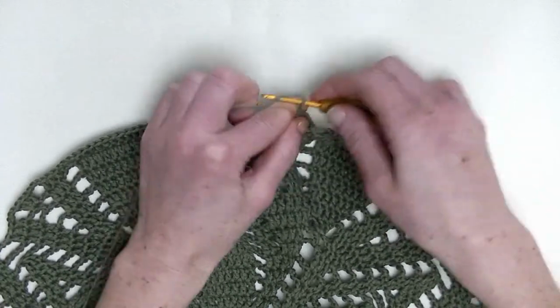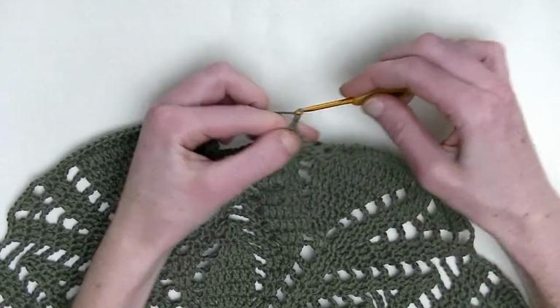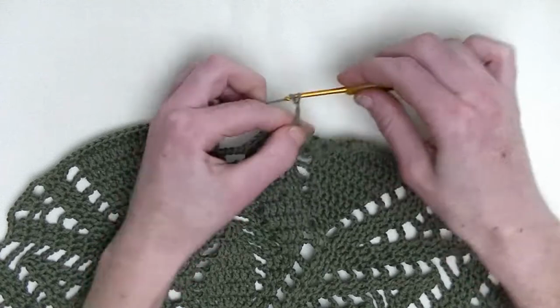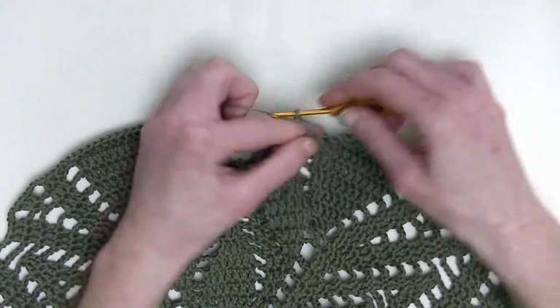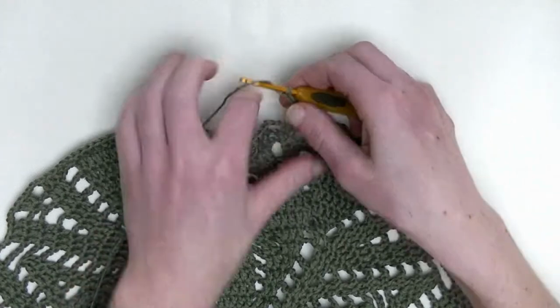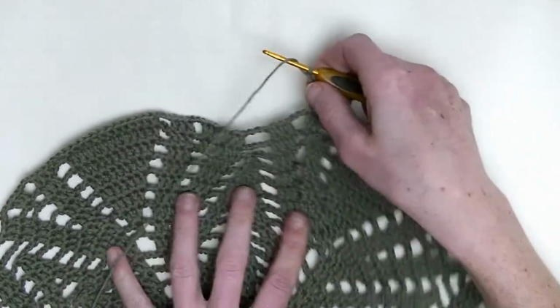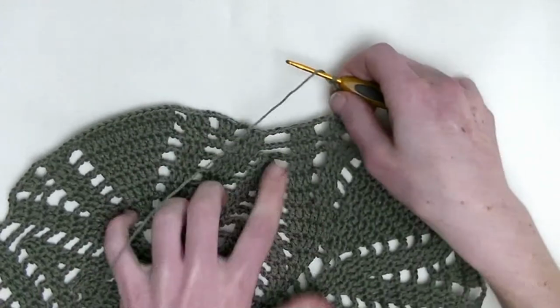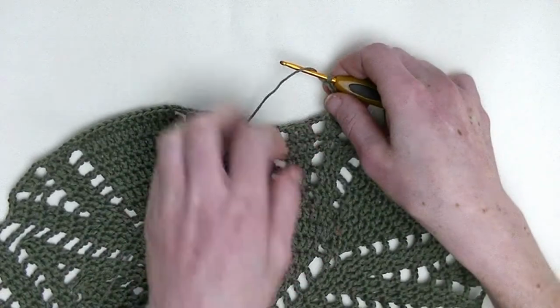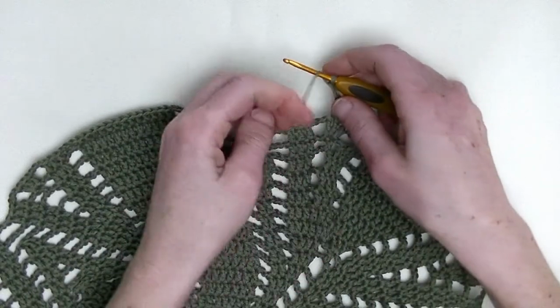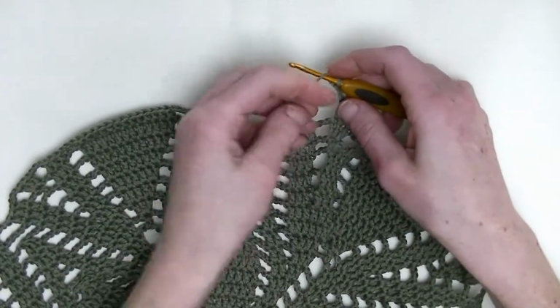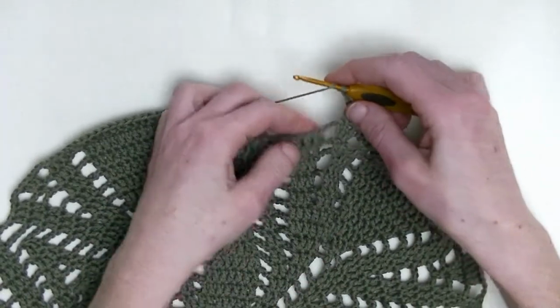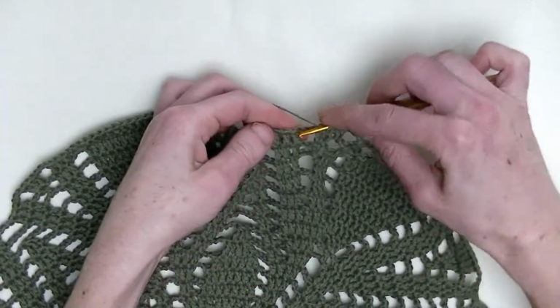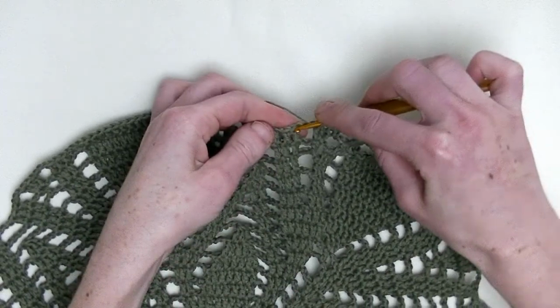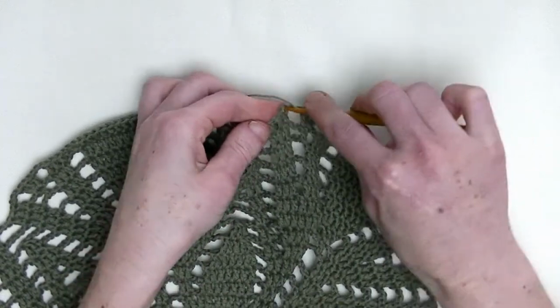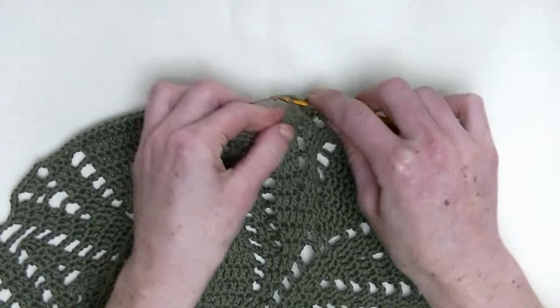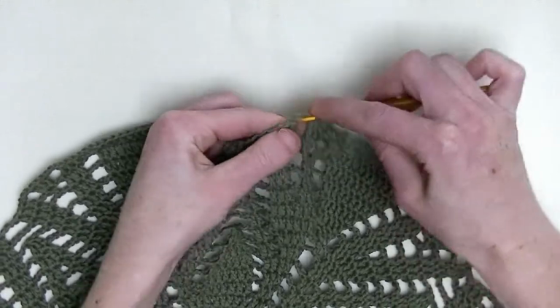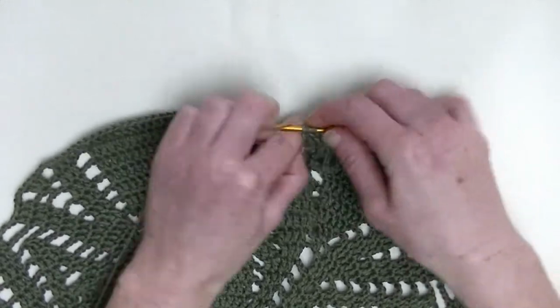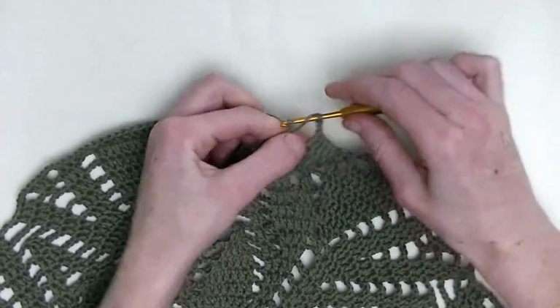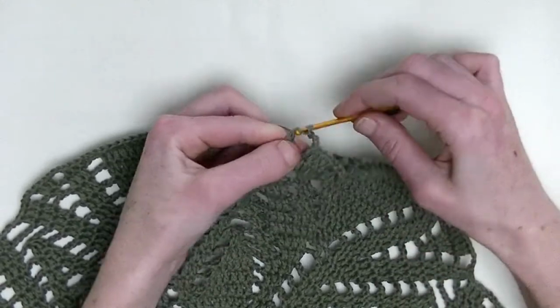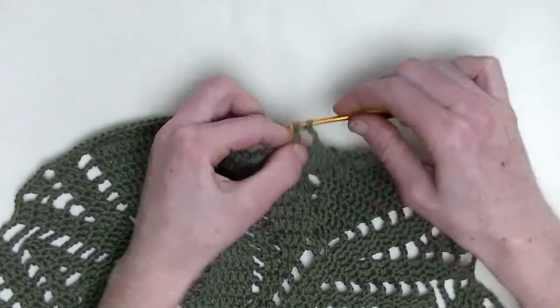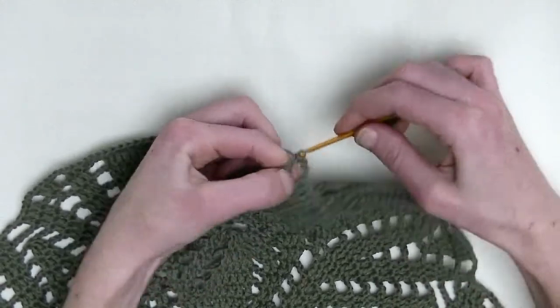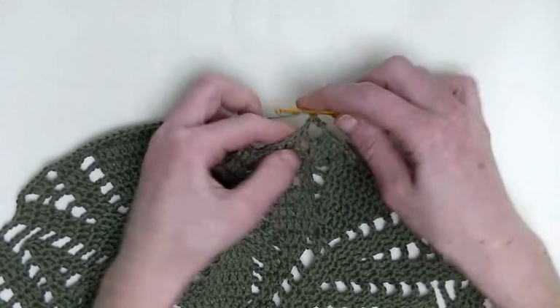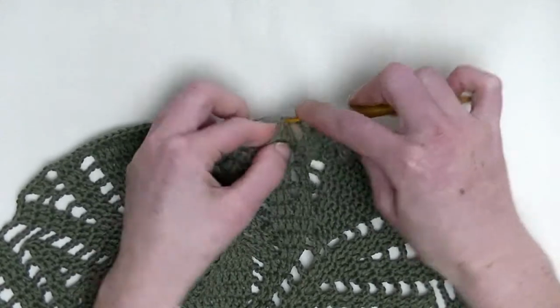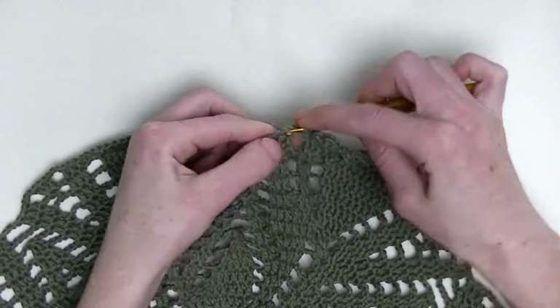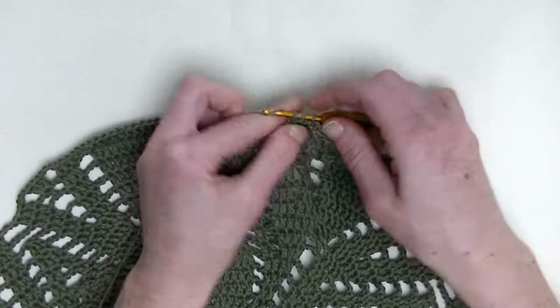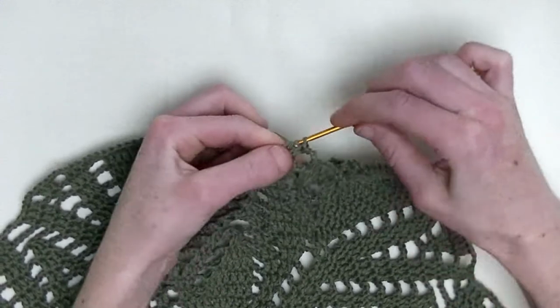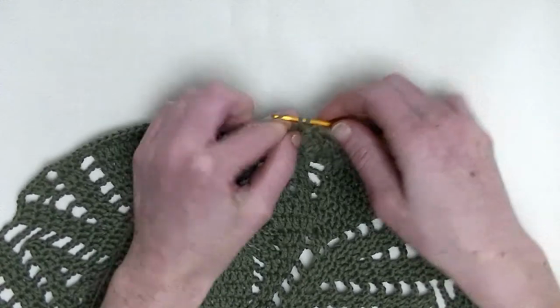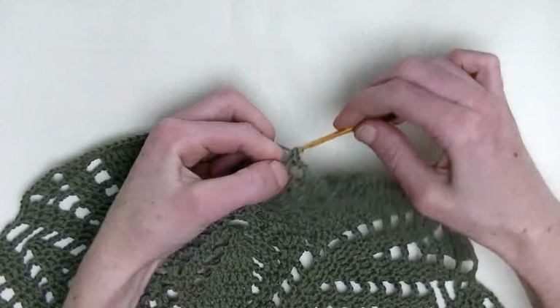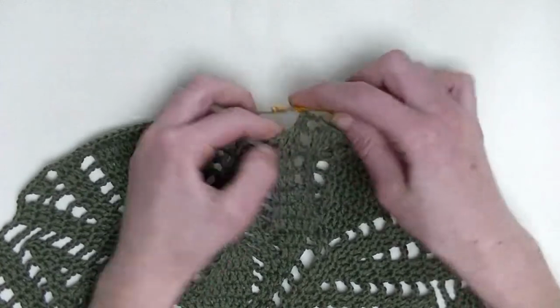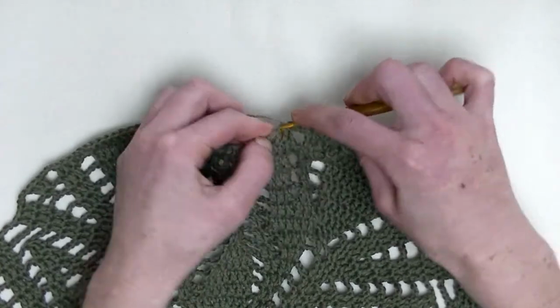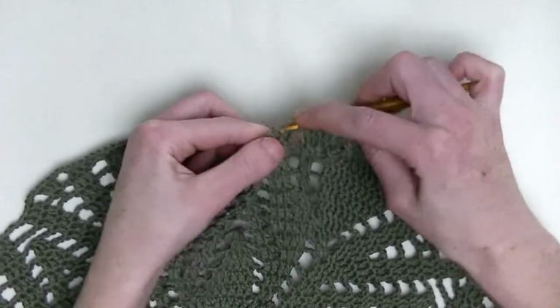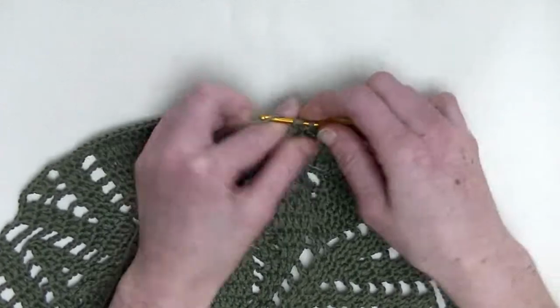Chain three. In the first three stitches, you'll make one double crochet on top of them. So, three doubles in a row — it's number one, number two, and number three.